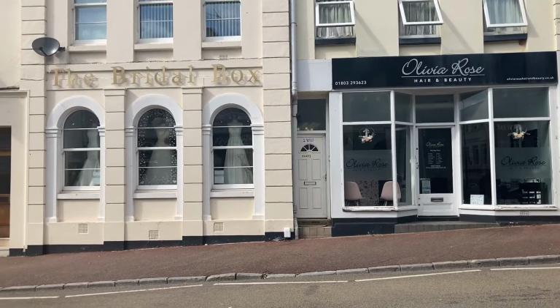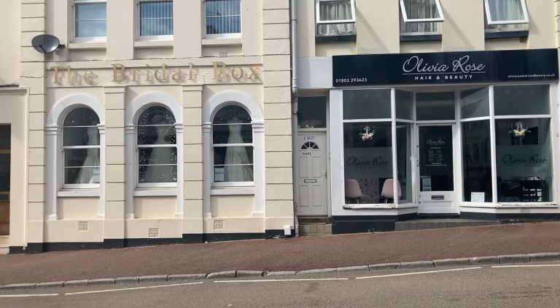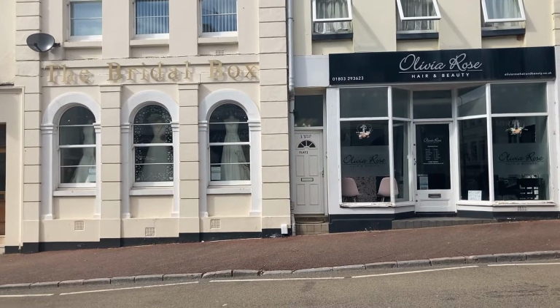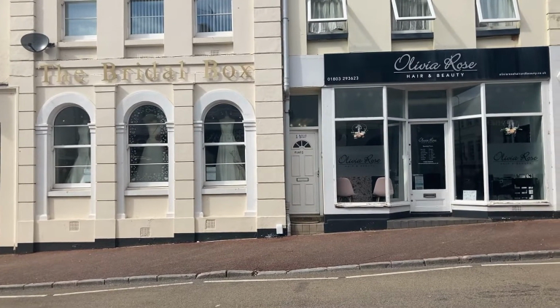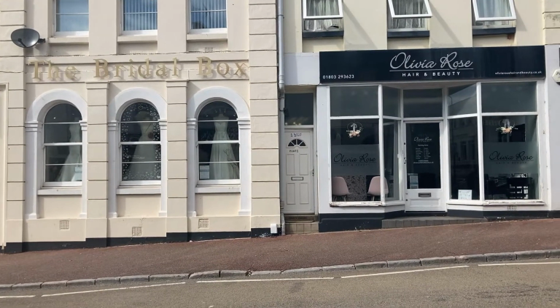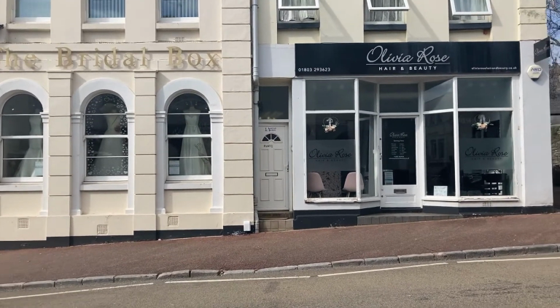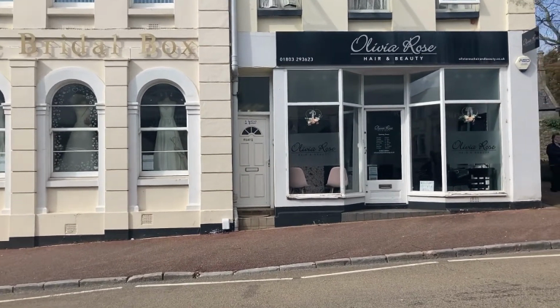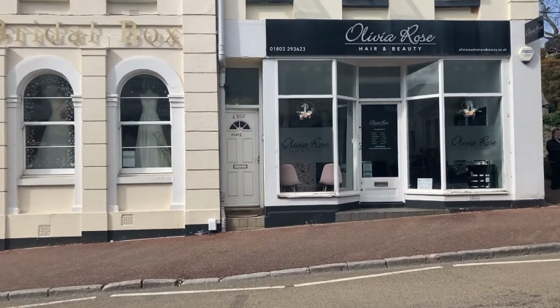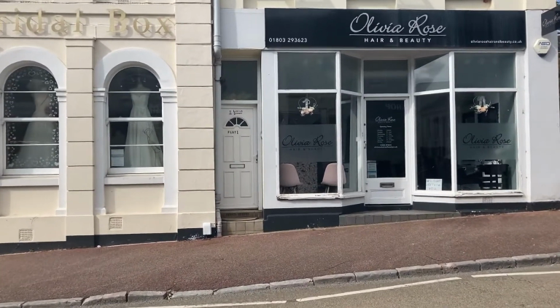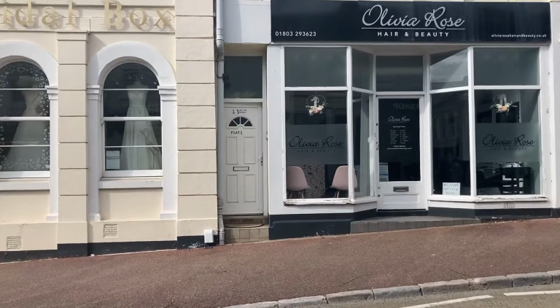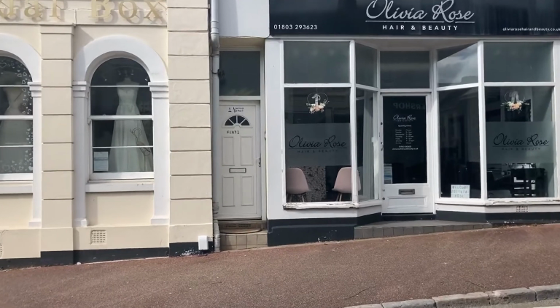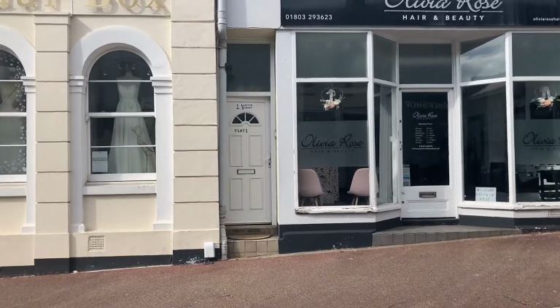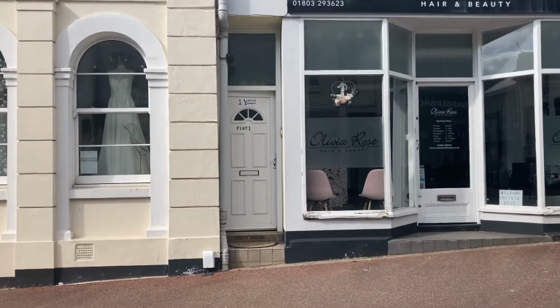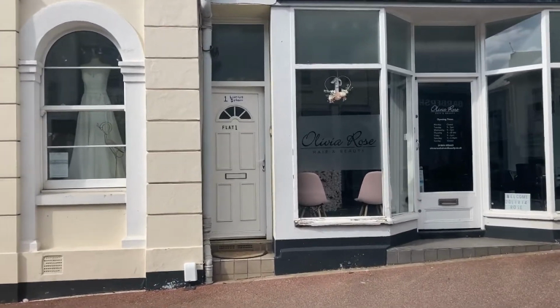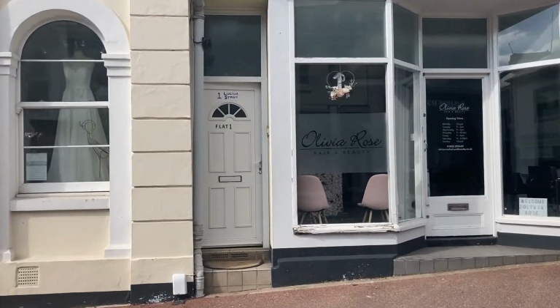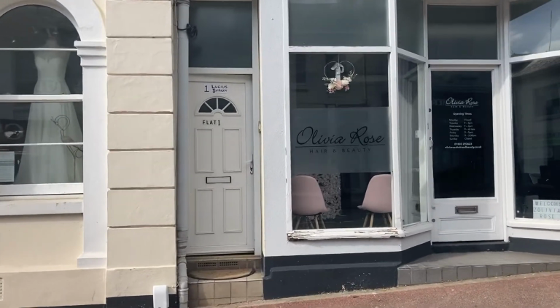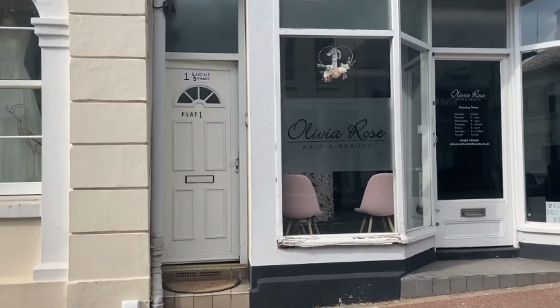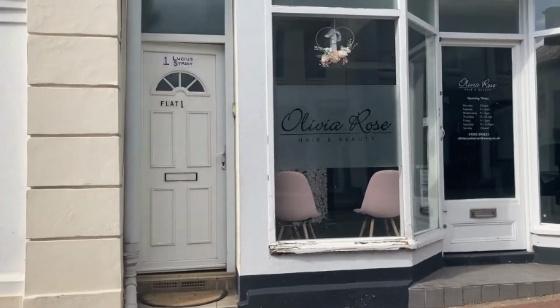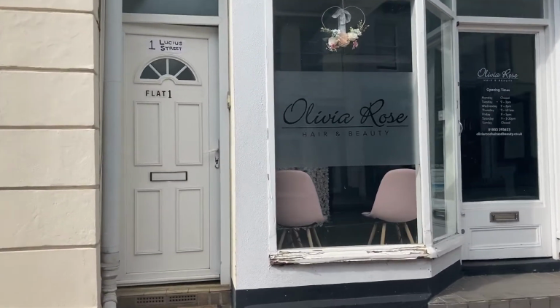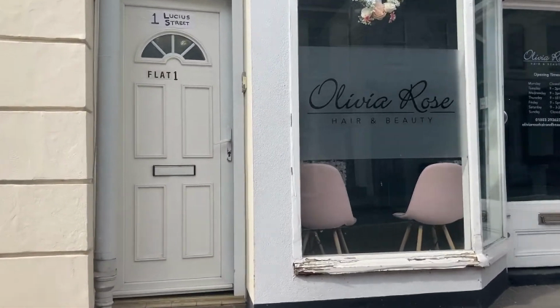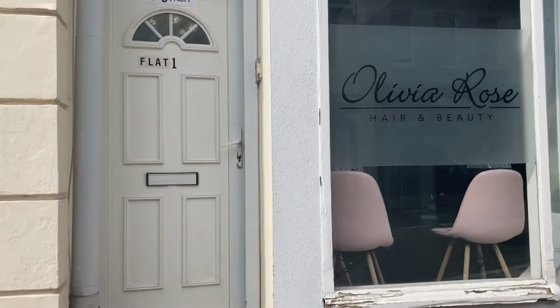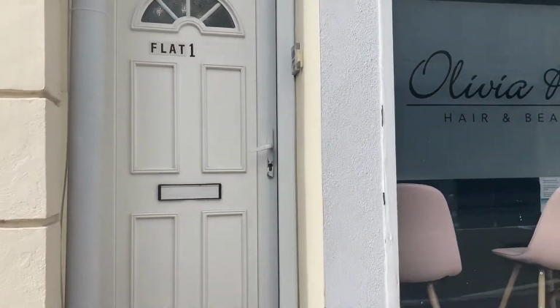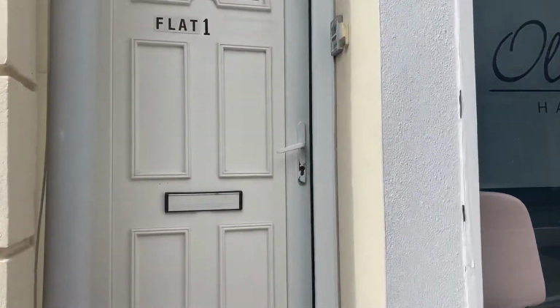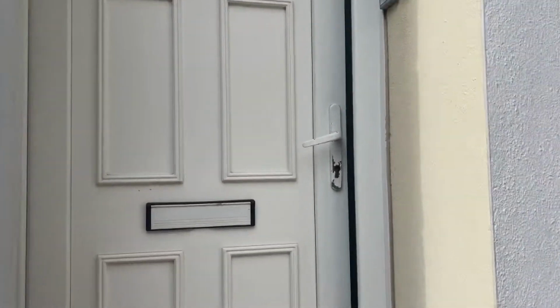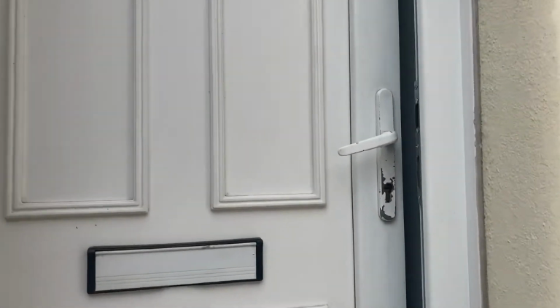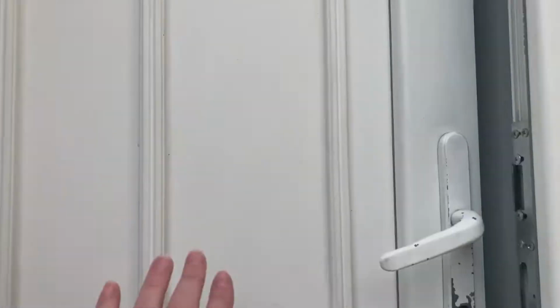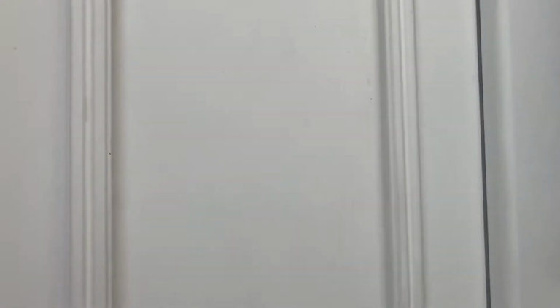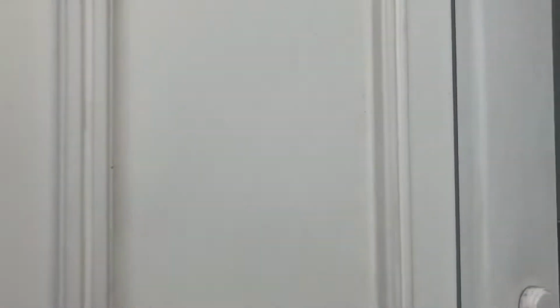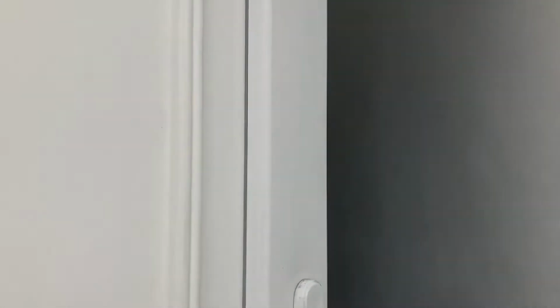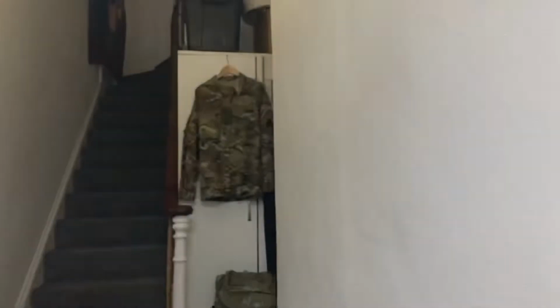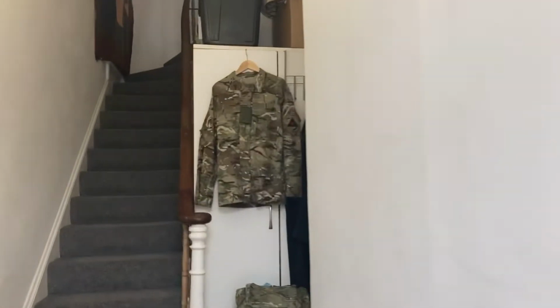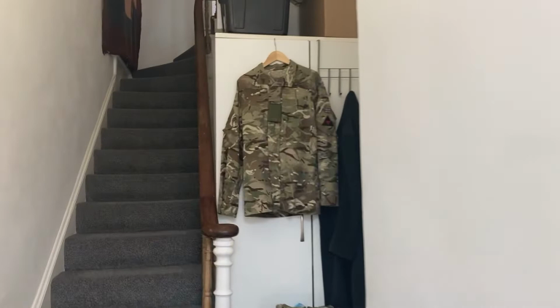Hi guys, I've got this festival flat on Lucia Street, so it's right next to the bridal box and above the hair salon. So we've got somebody living here at the moment, stepping in through.